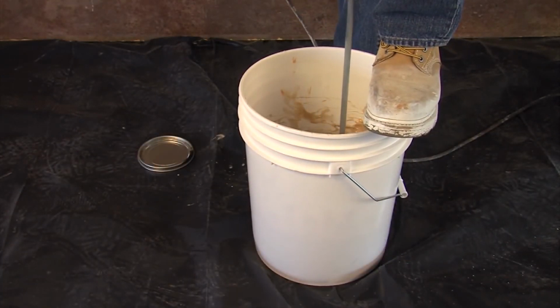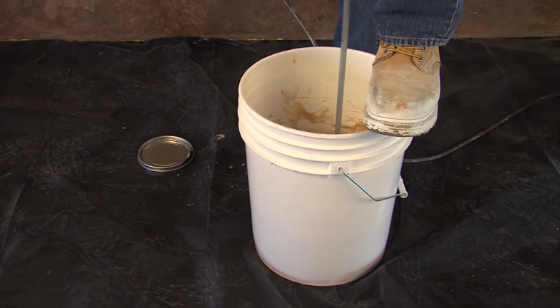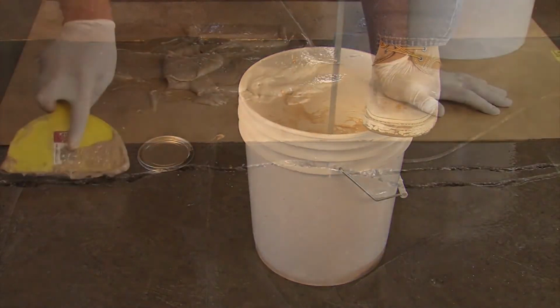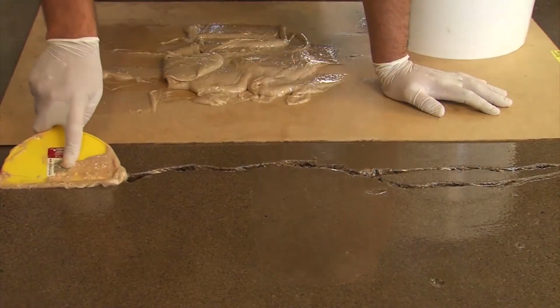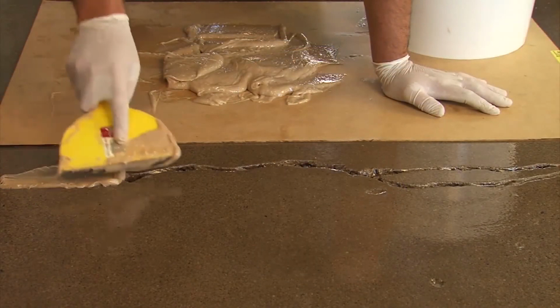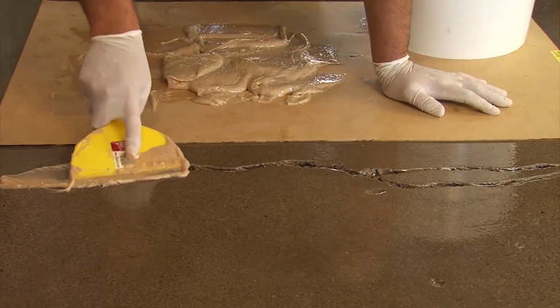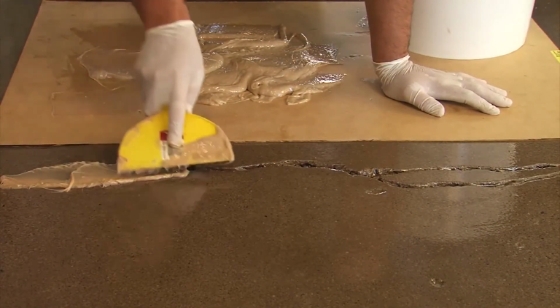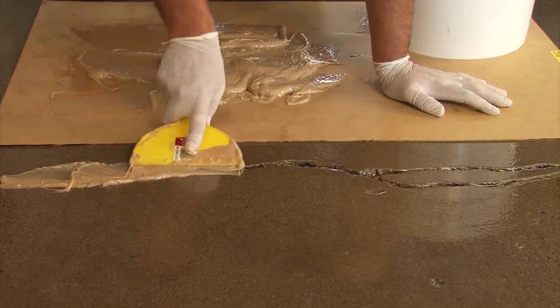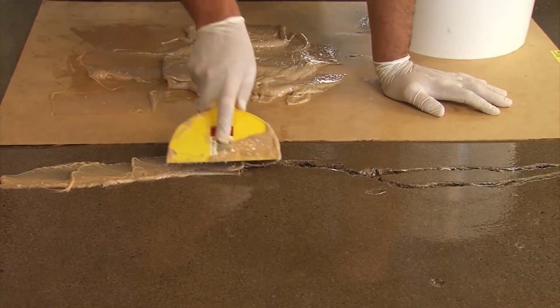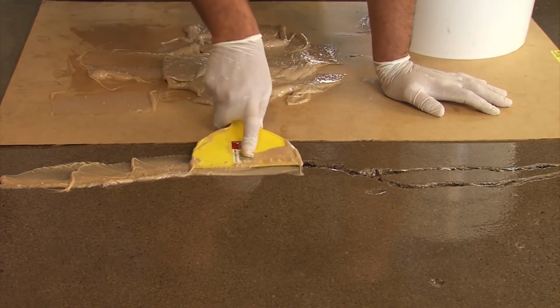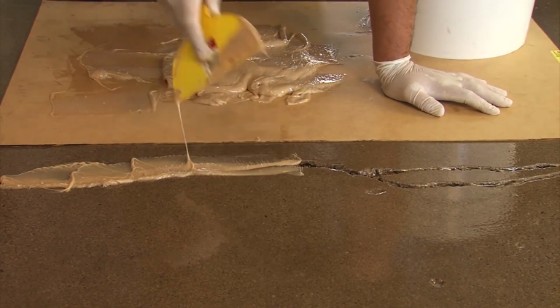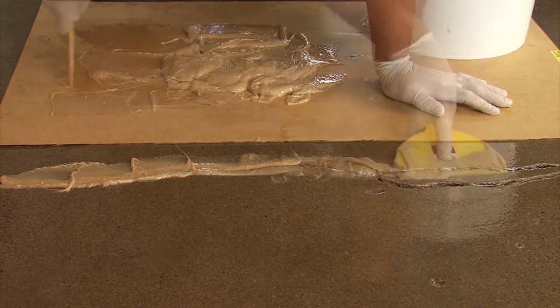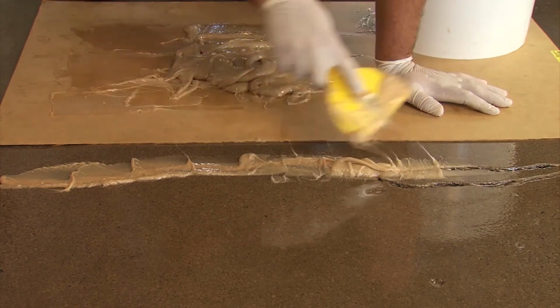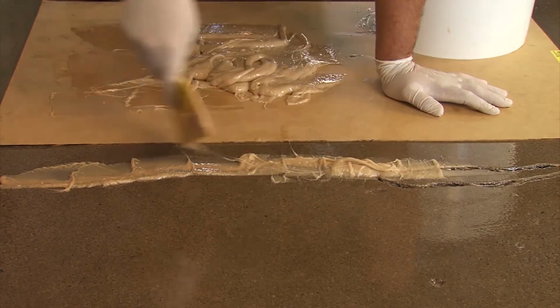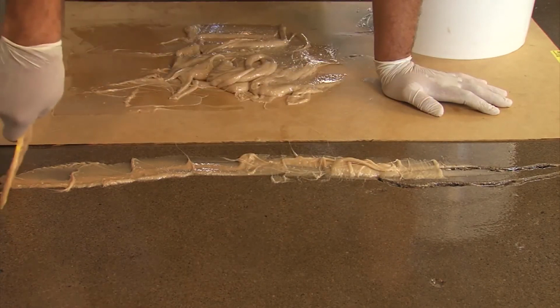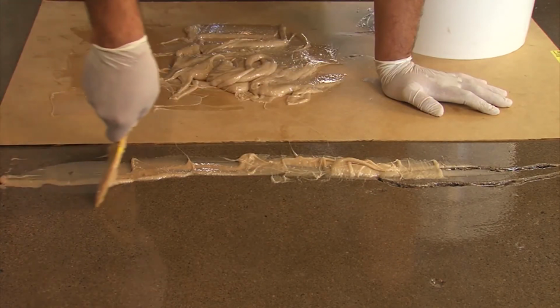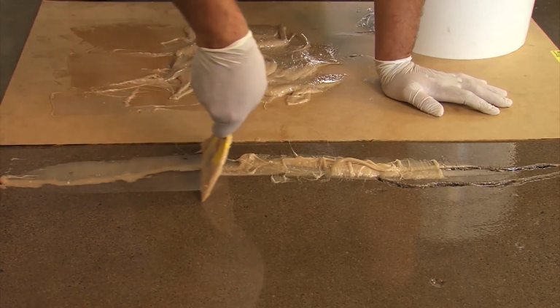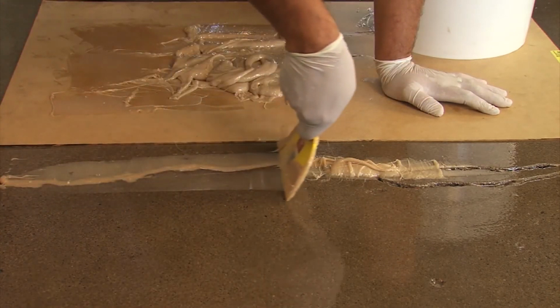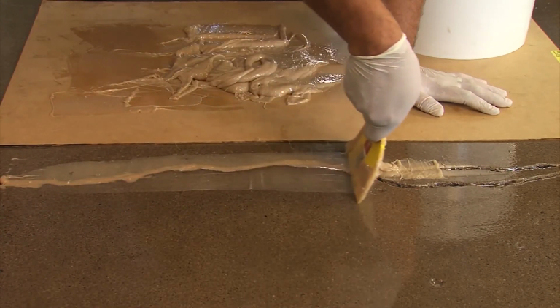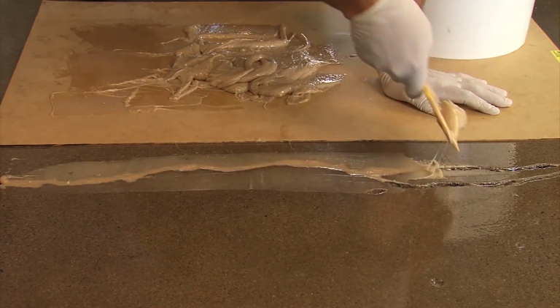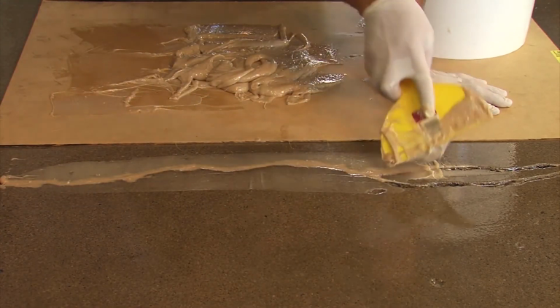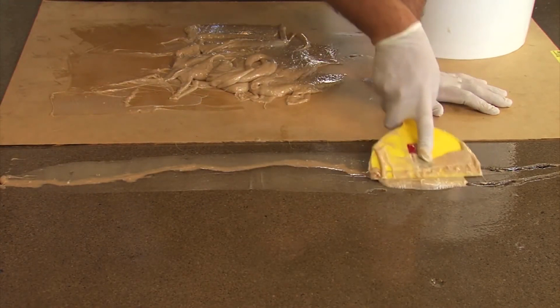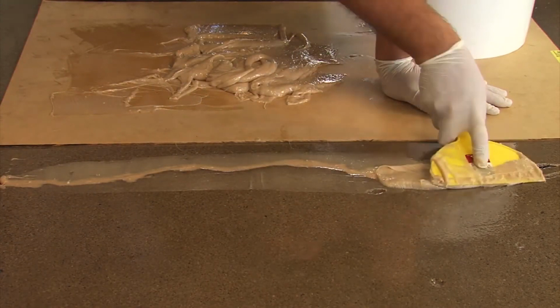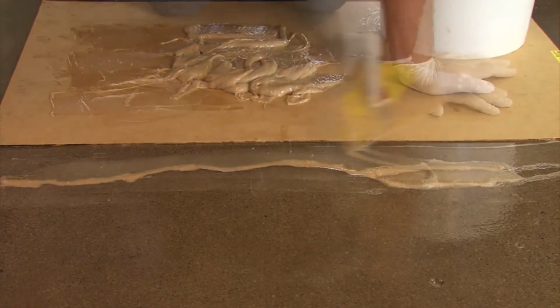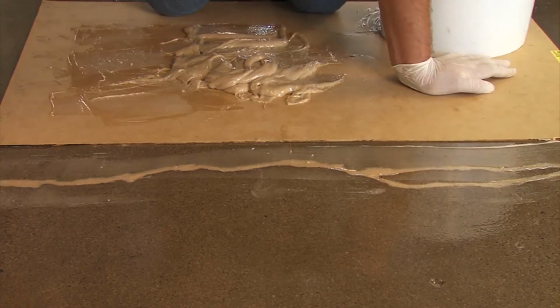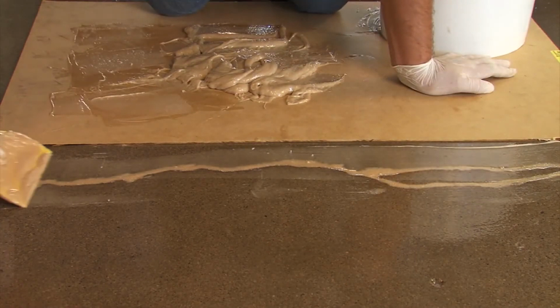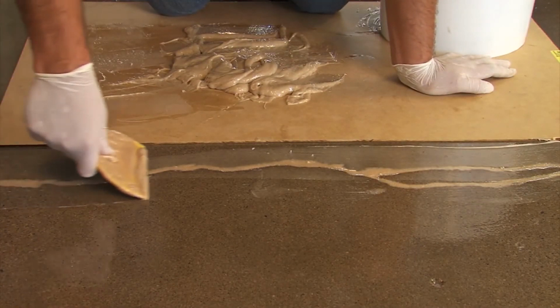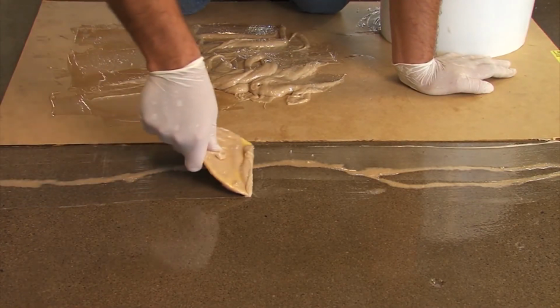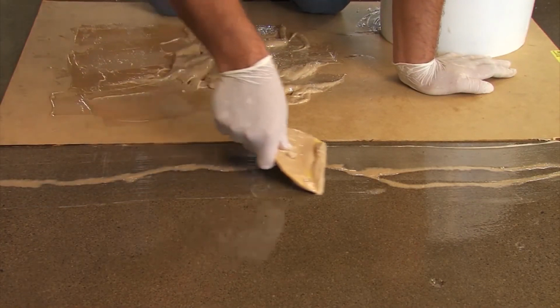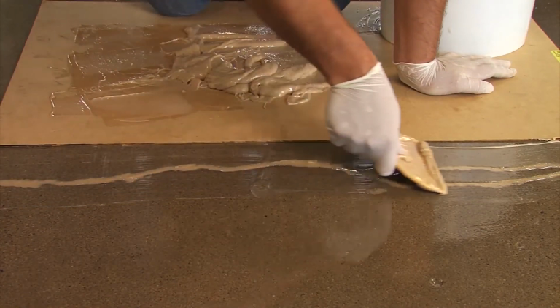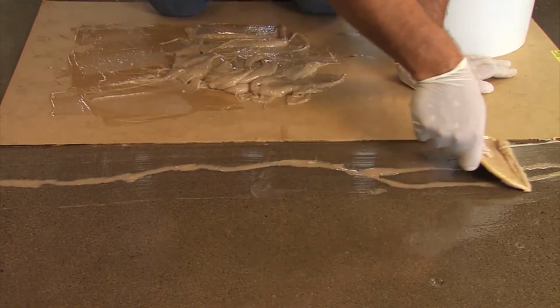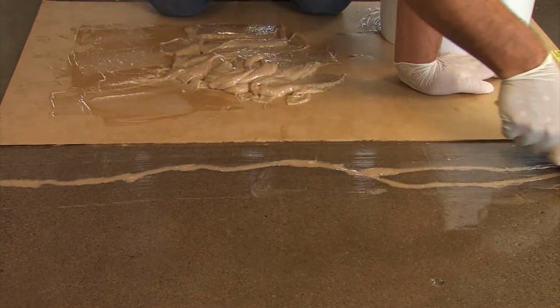Lastly, all cracks and joints are filled with Vaporsolve Joint Filler. Vaporsolve Joint Filler is a non-shrinking, semi-rigid epoxy paste used for filling joints and cracks in concrete. It resists long-term moisture and alkalinity.